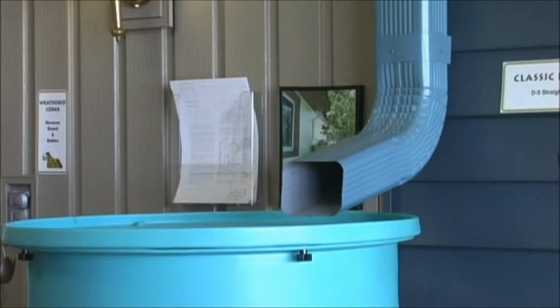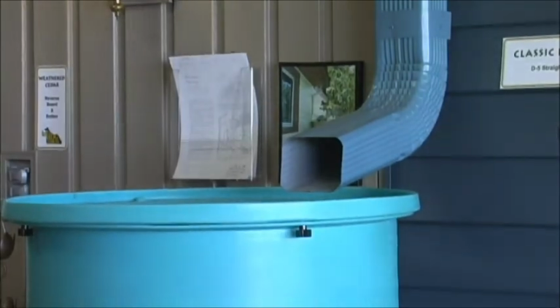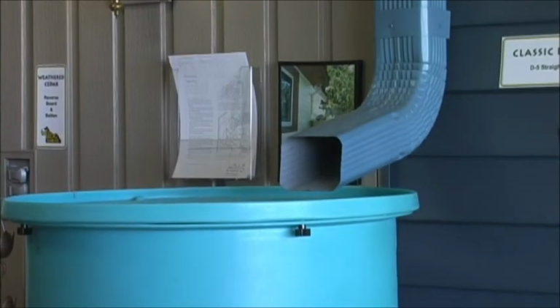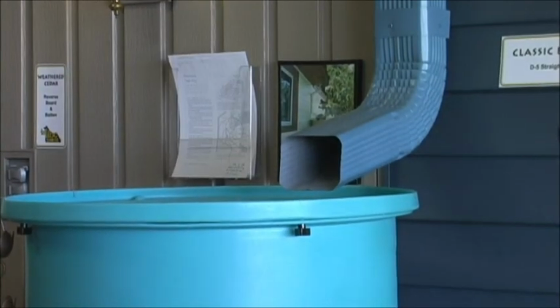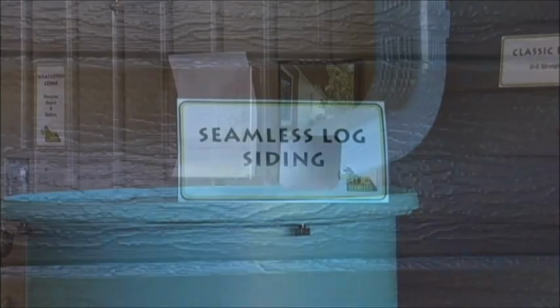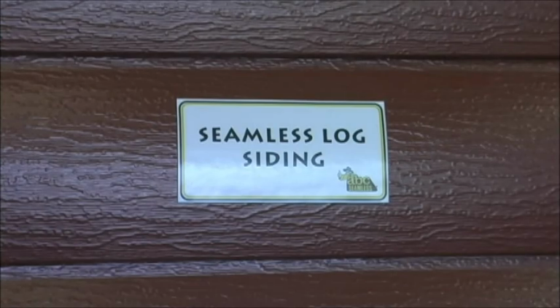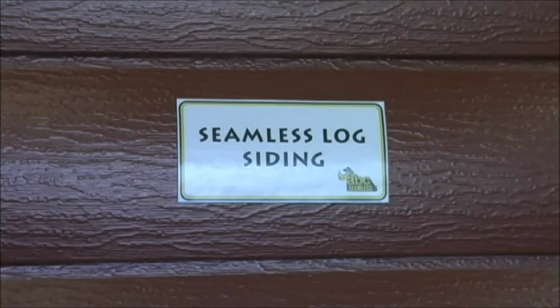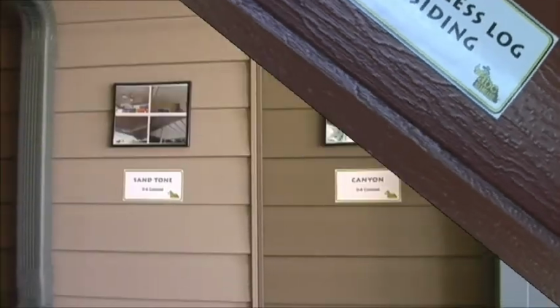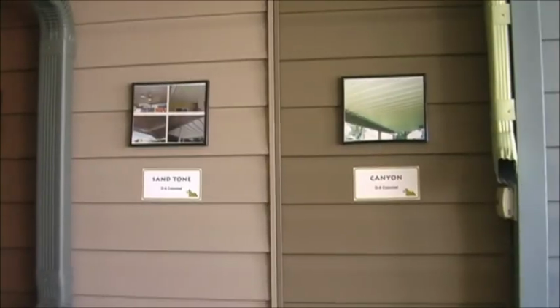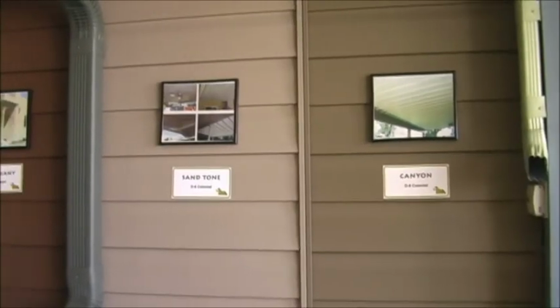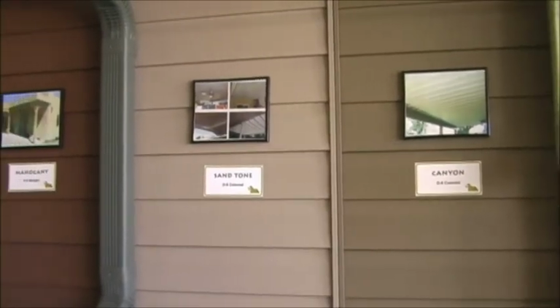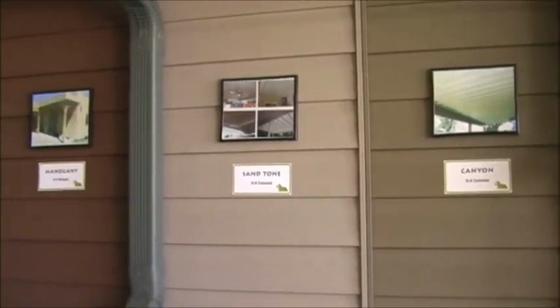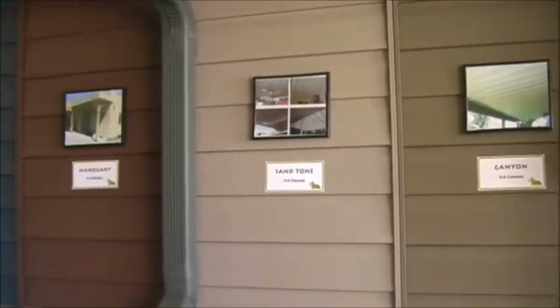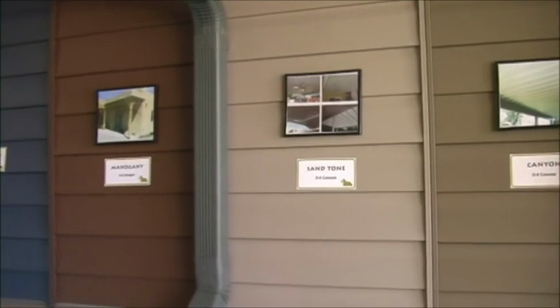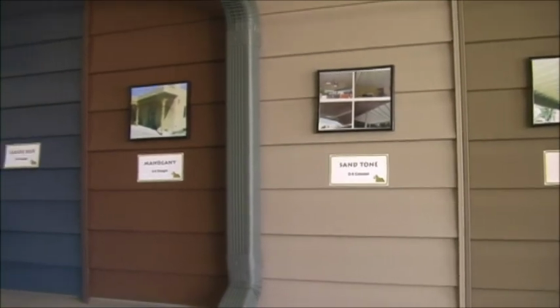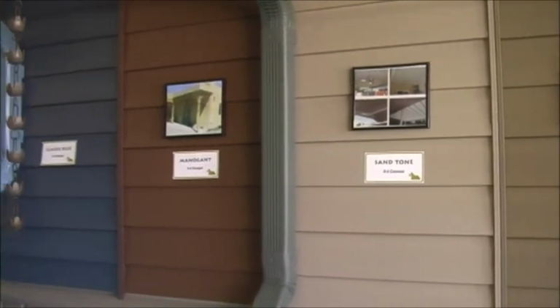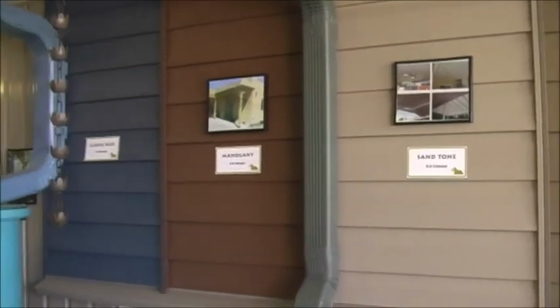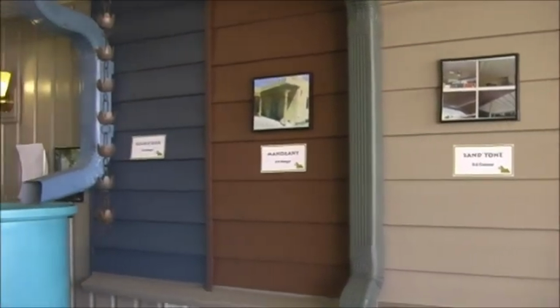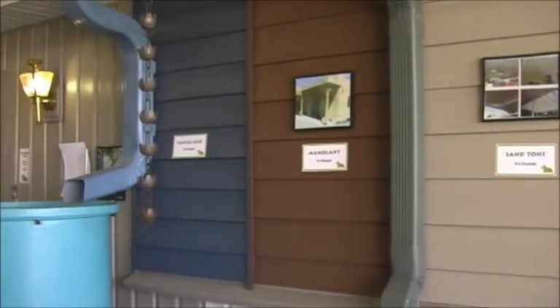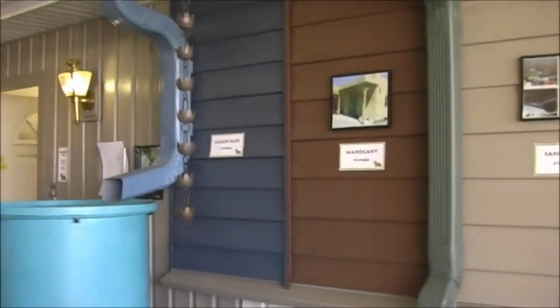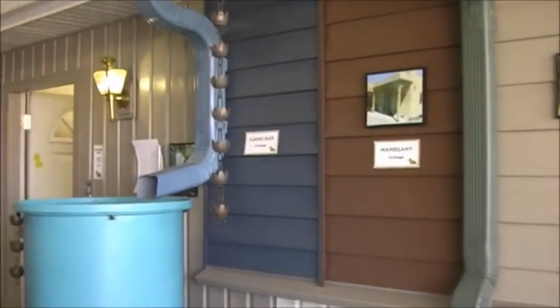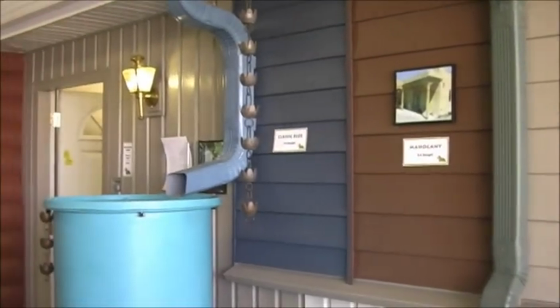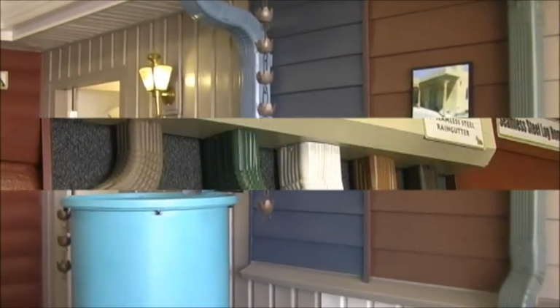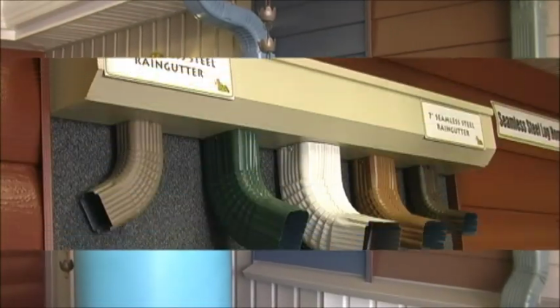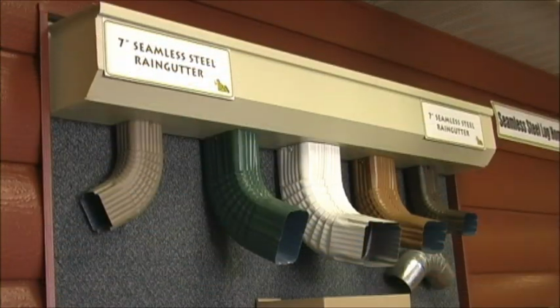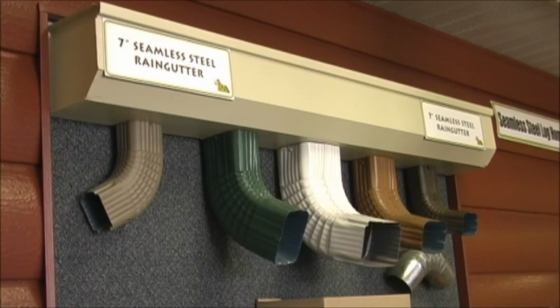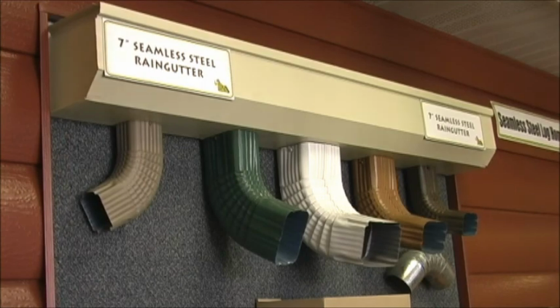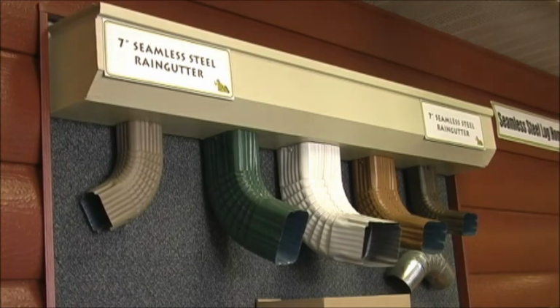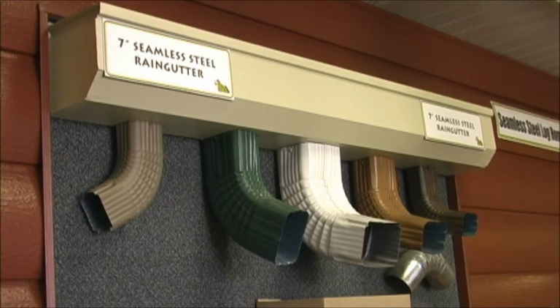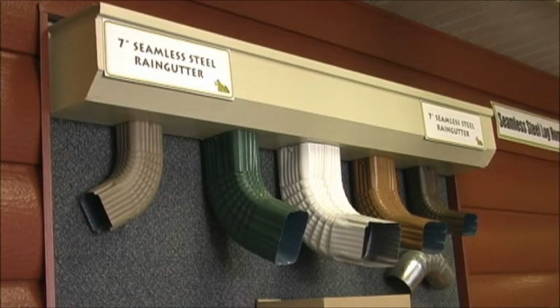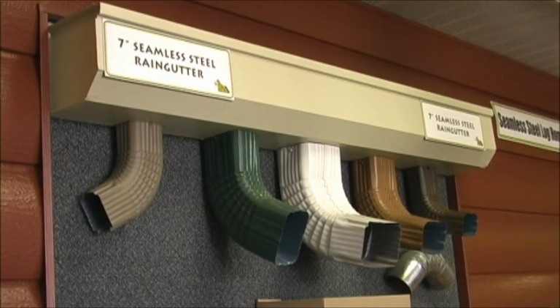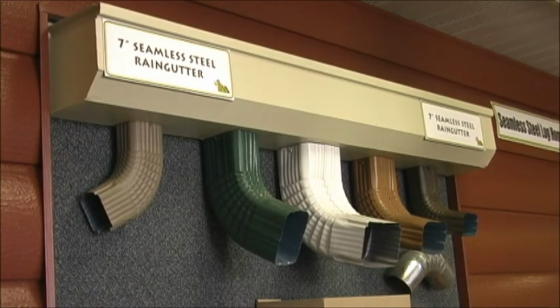Each gutter is measured to the exact length needed and made on the spot. Like our siding, our gutters will not crack, chip, or rust and are maintenance free. We even make log cabin siding — the look of real logs without the maintenance.